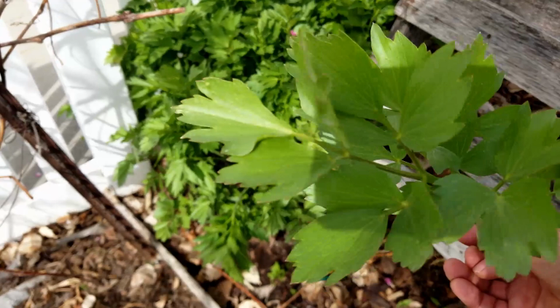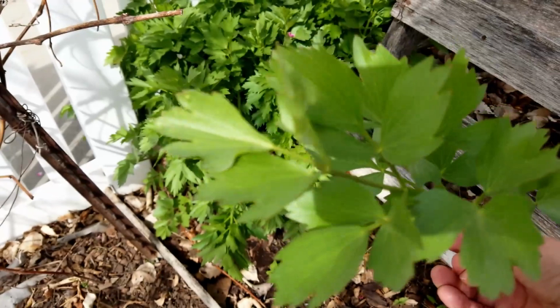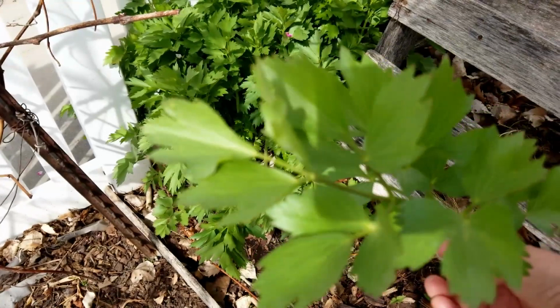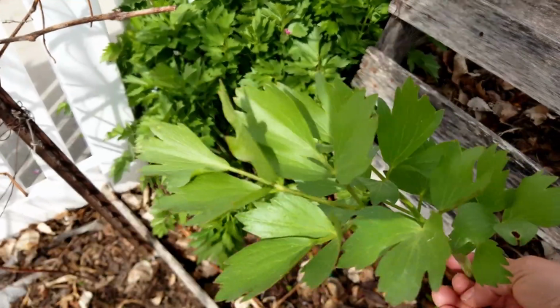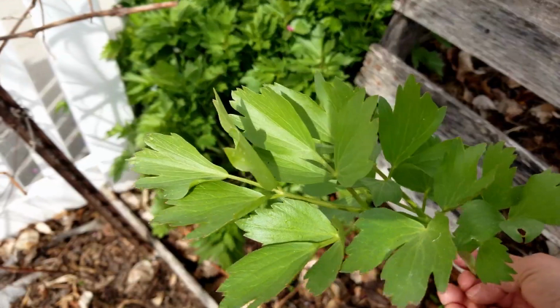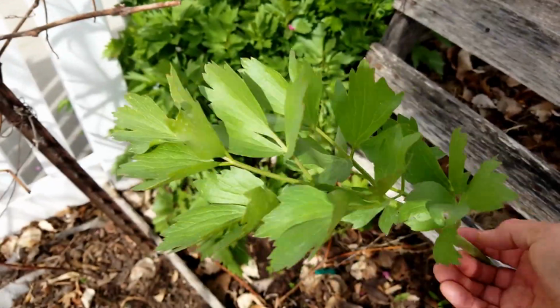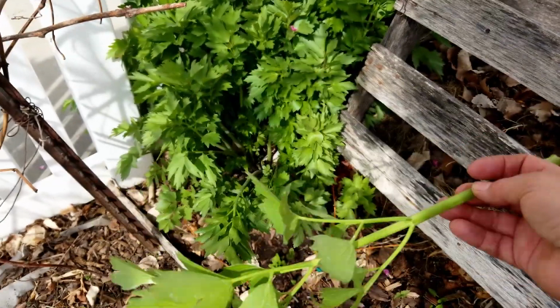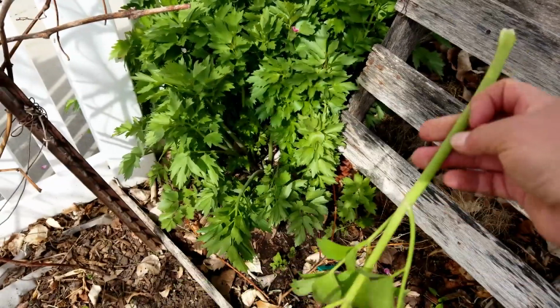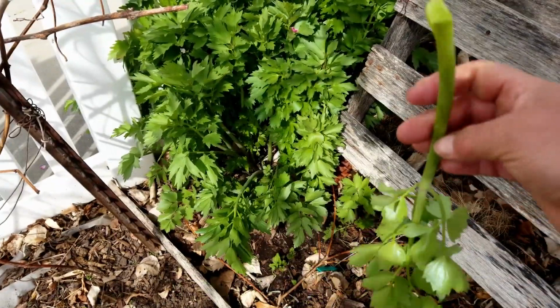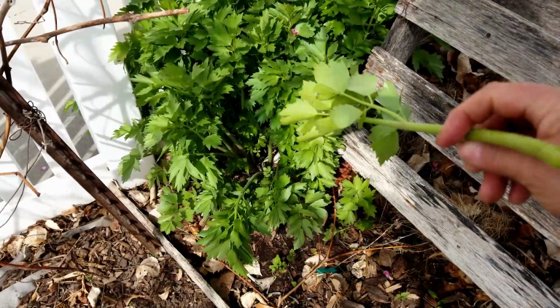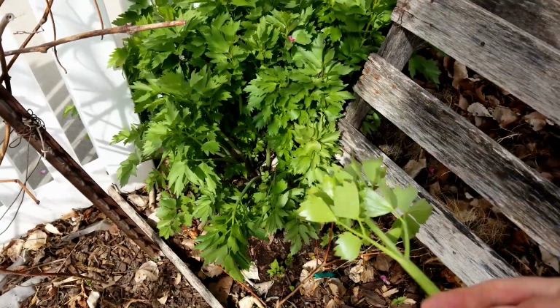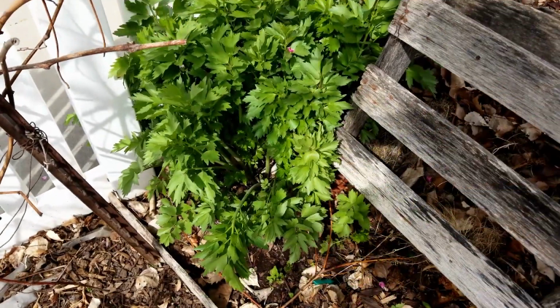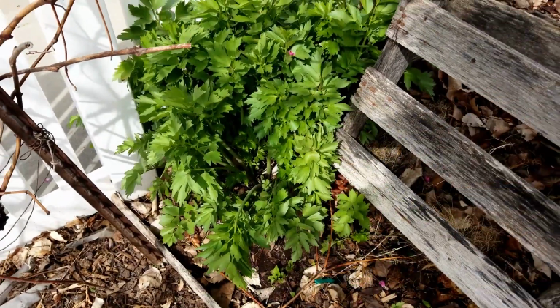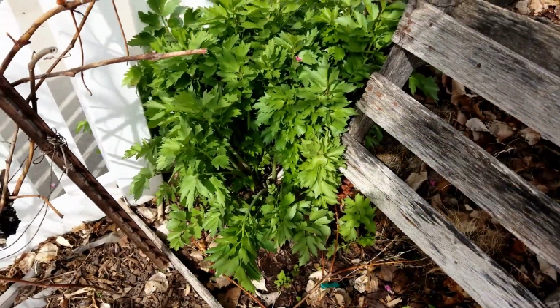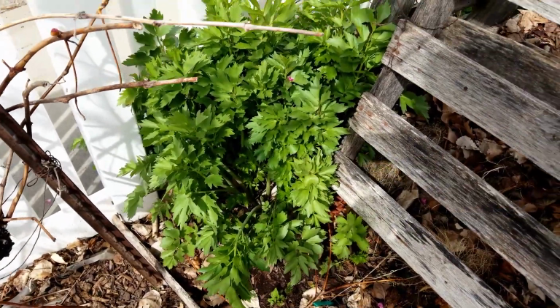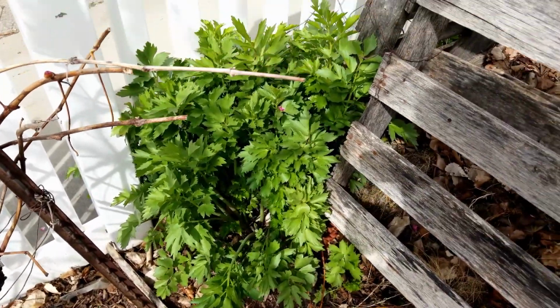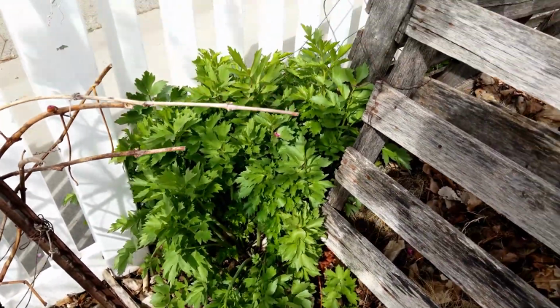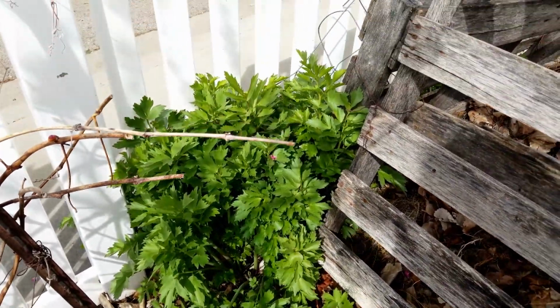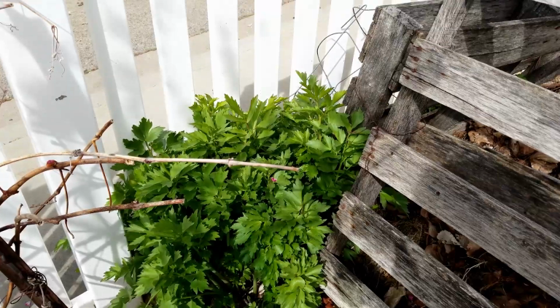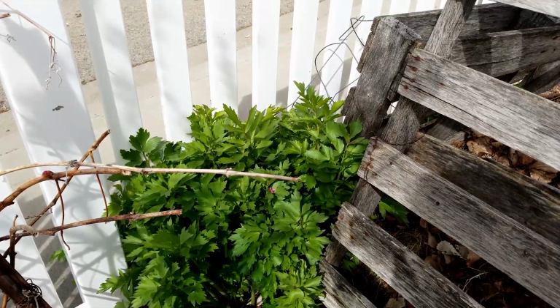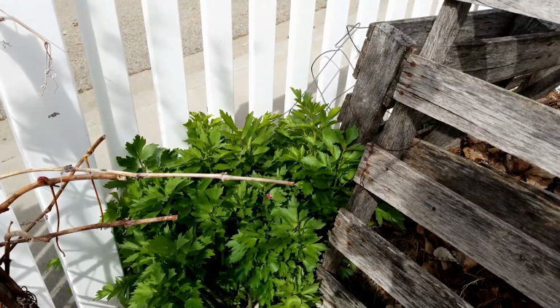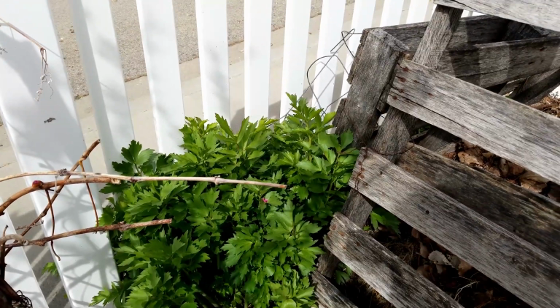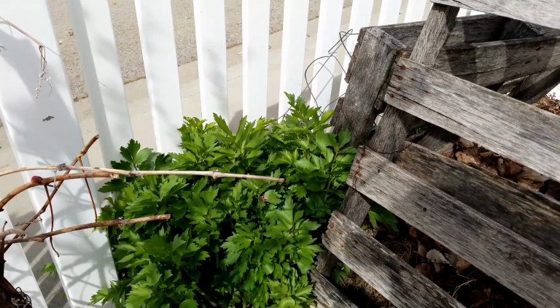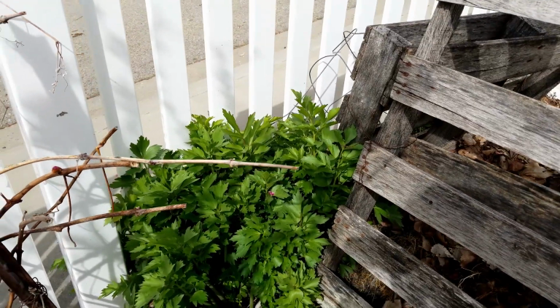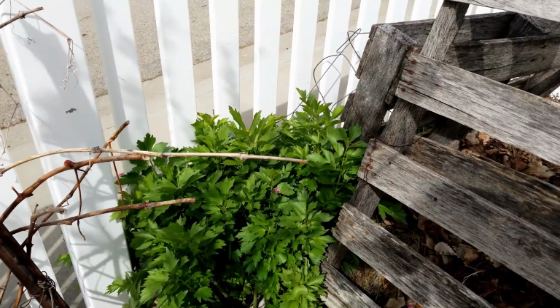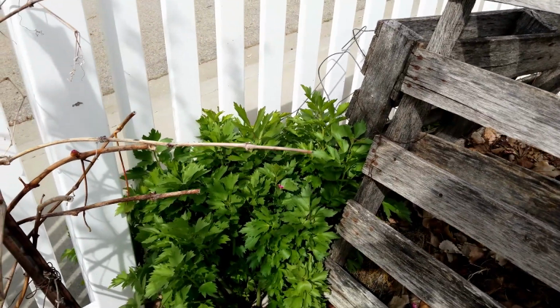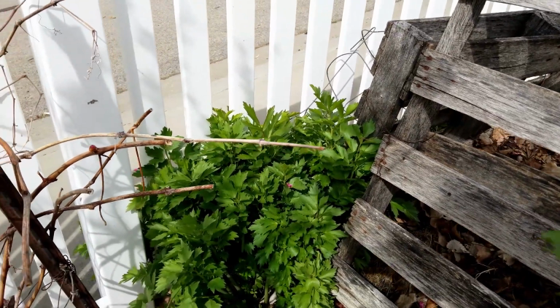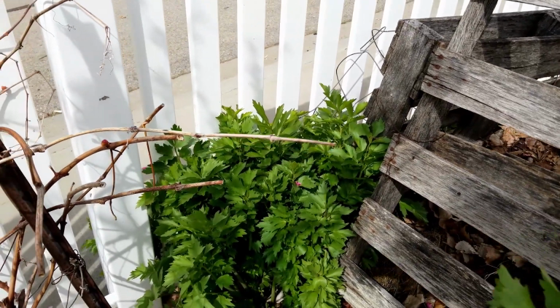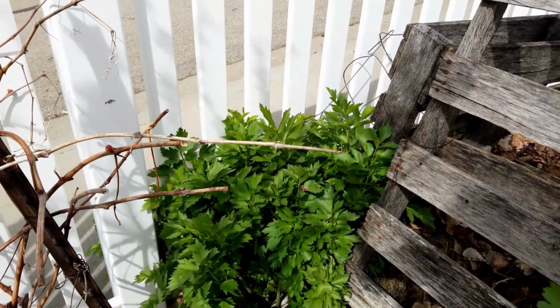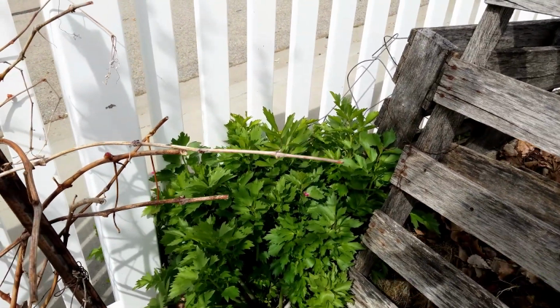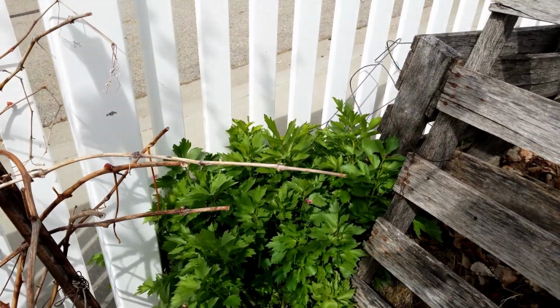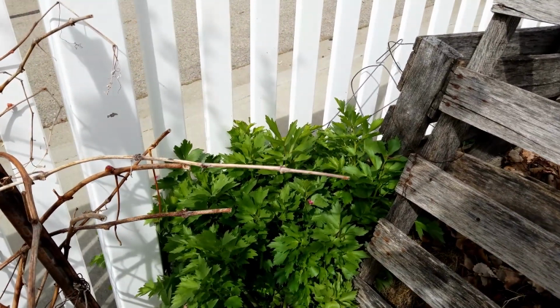It's got leaves like celery. It does put up flower stalks in the mid-summer and will reseed itself all over the place if the conditions are ideal.